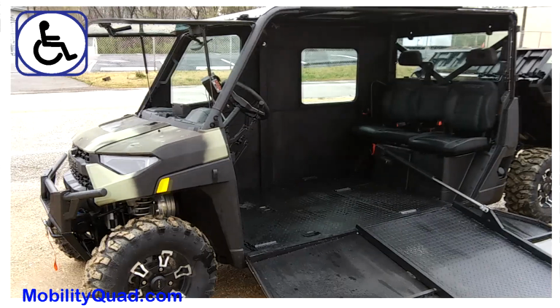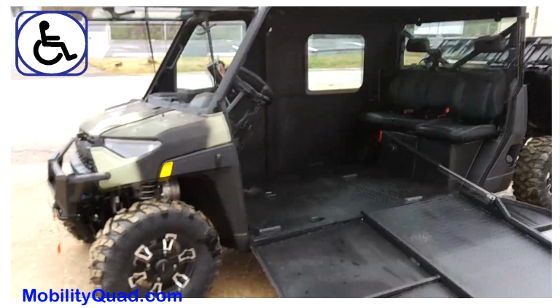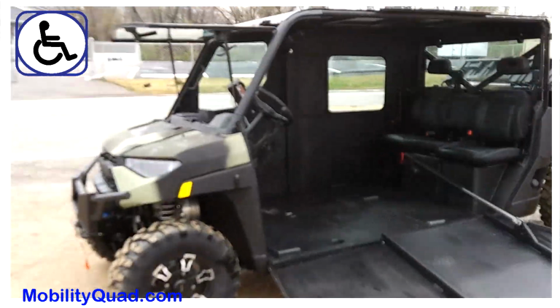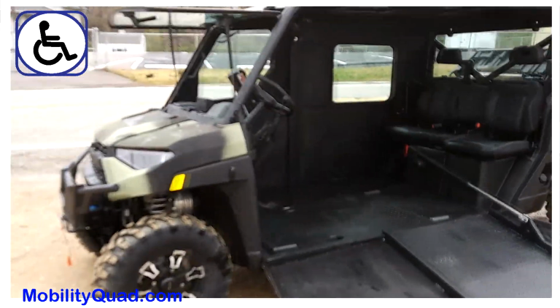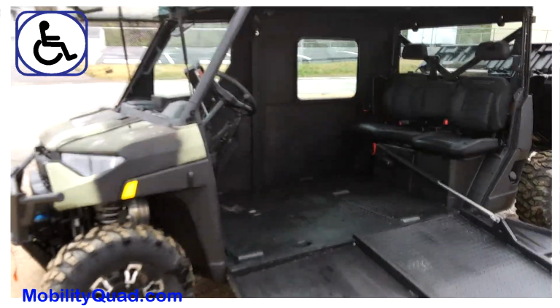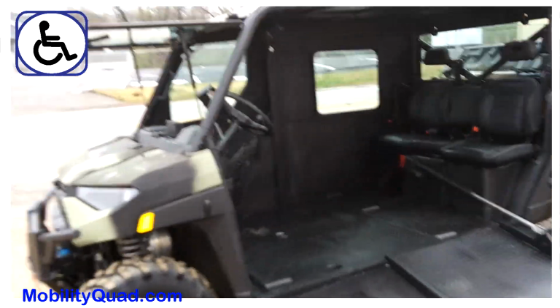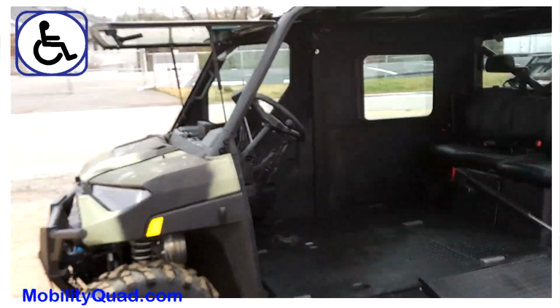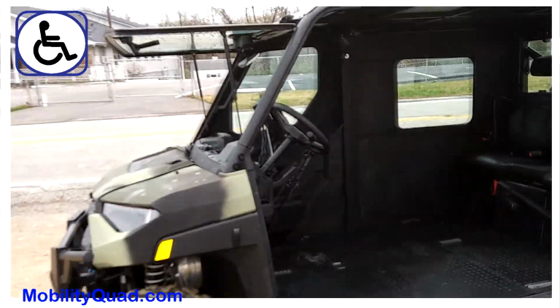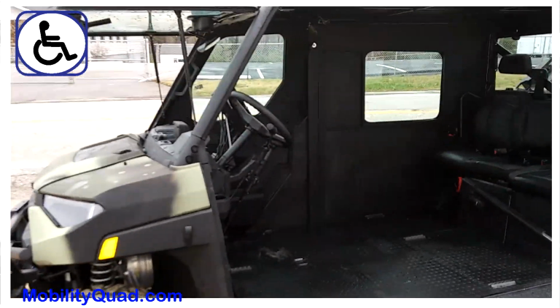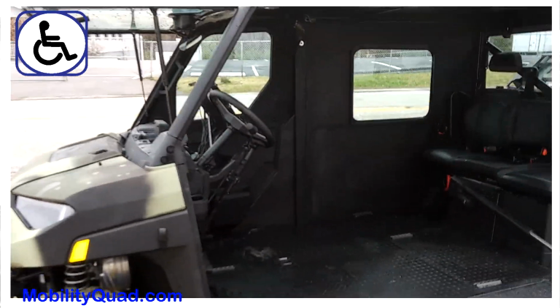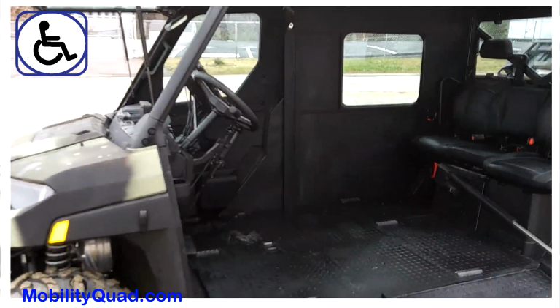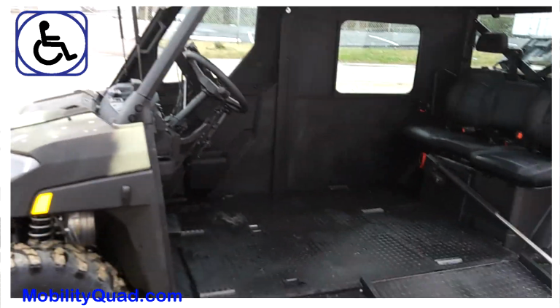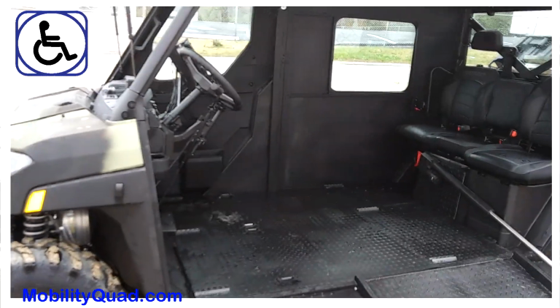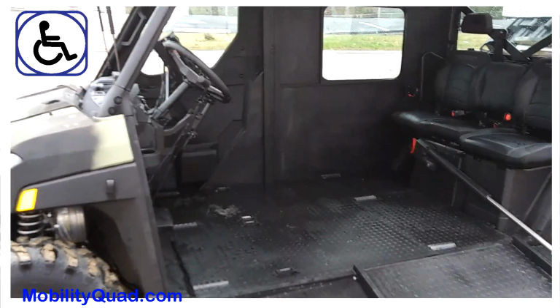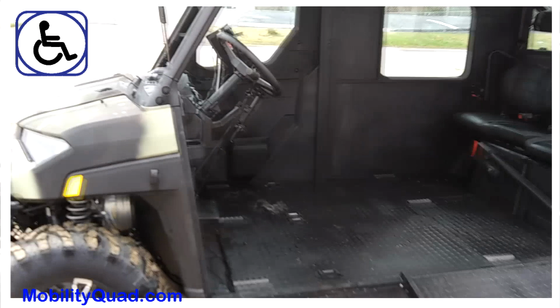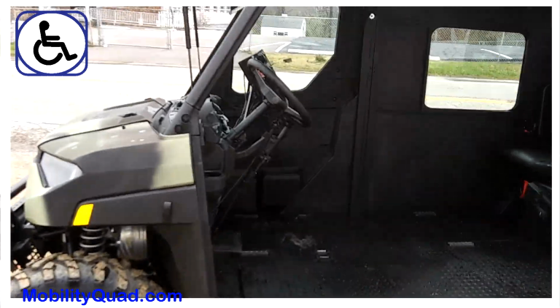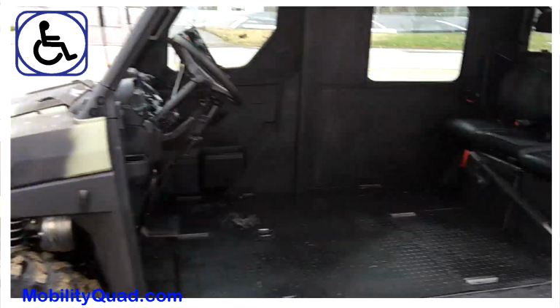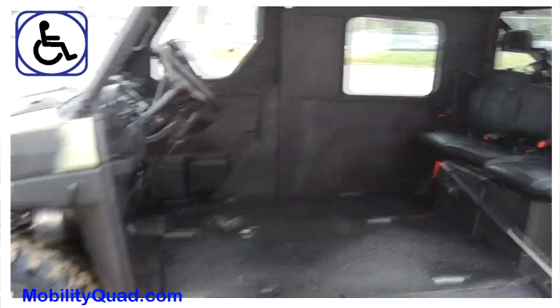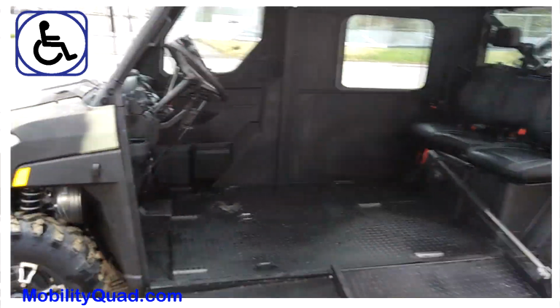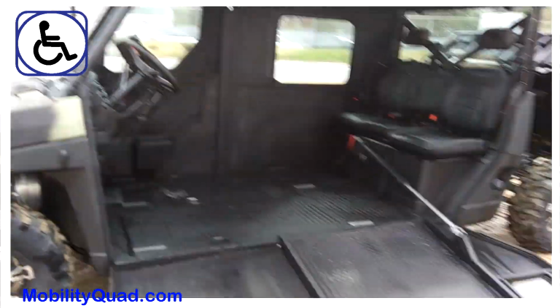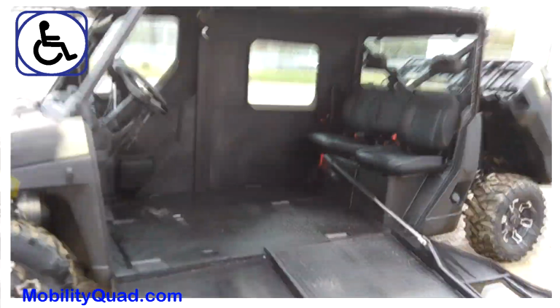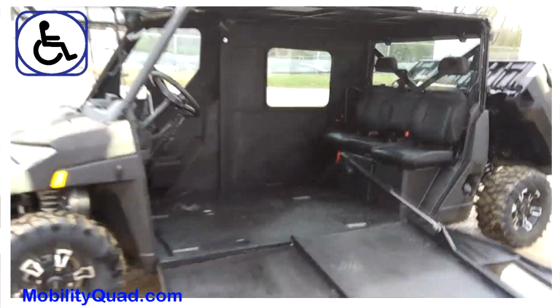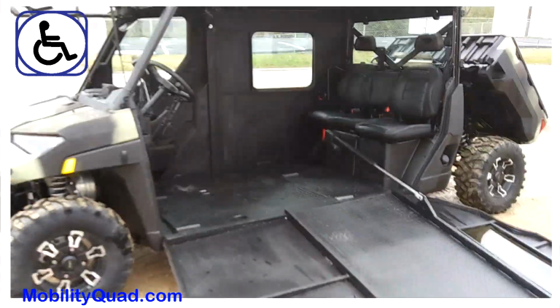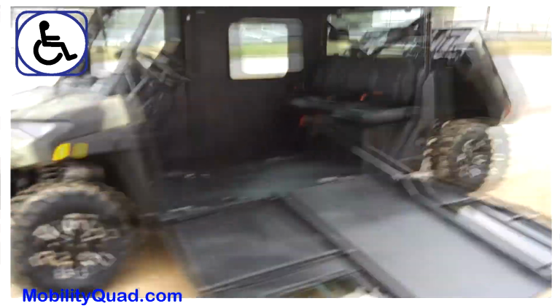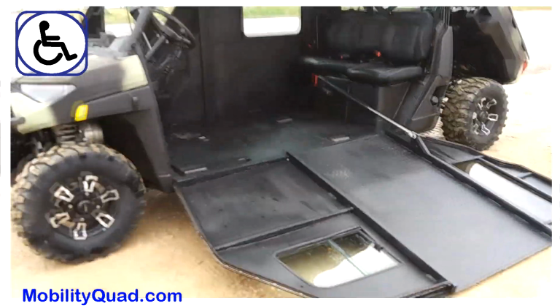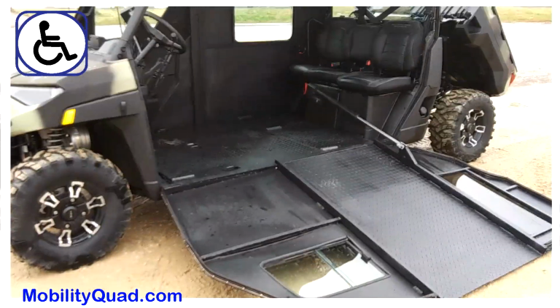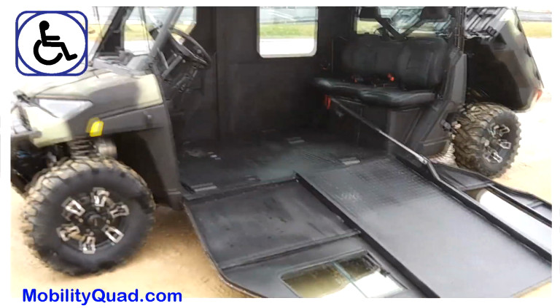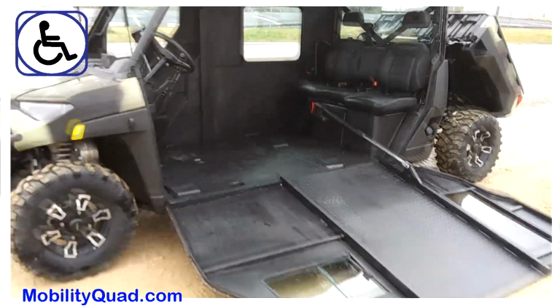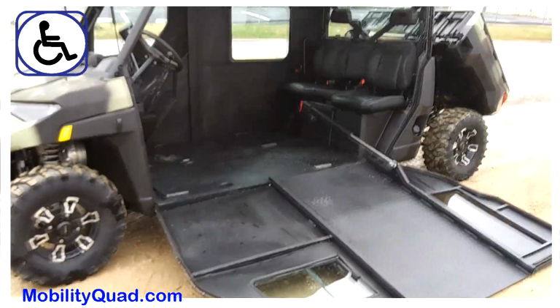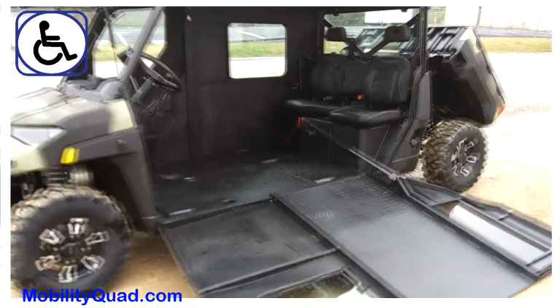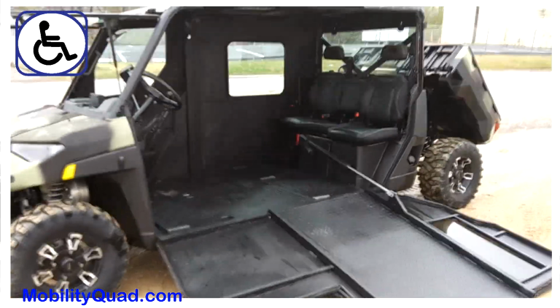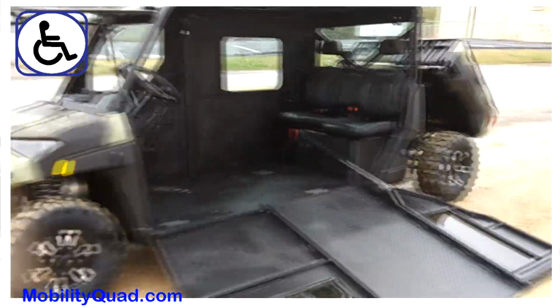Hi, James with Mobility Quad. This unit here was commissioned from Georgia, and what the customer was wanting was an ideal hunting UTV.